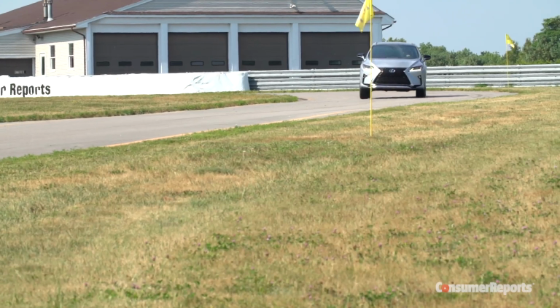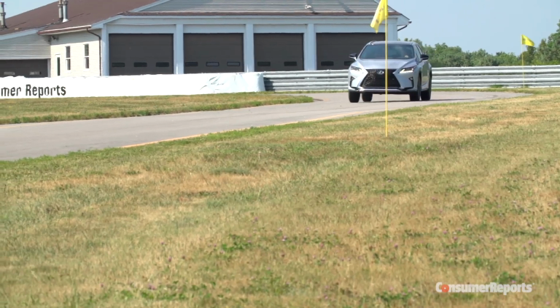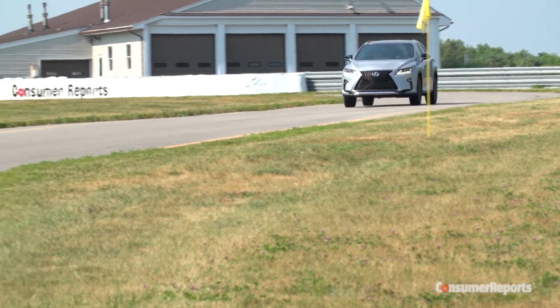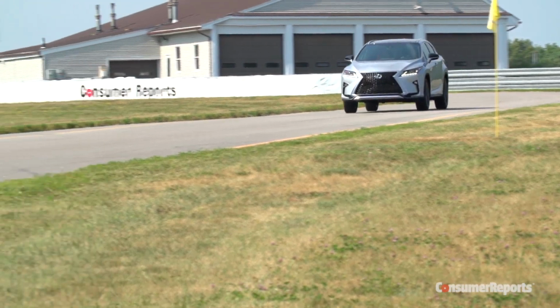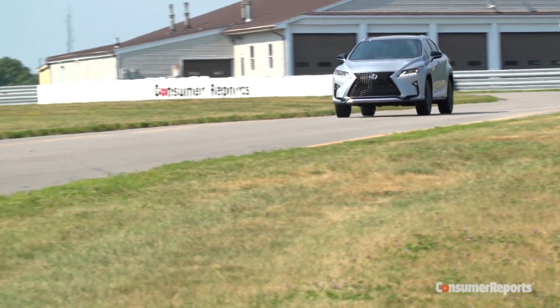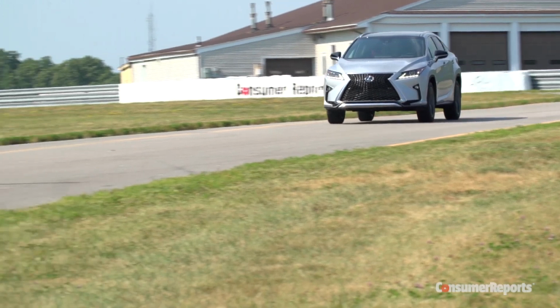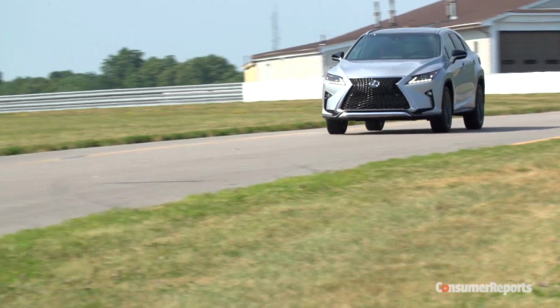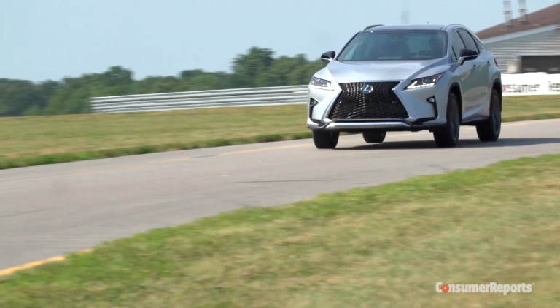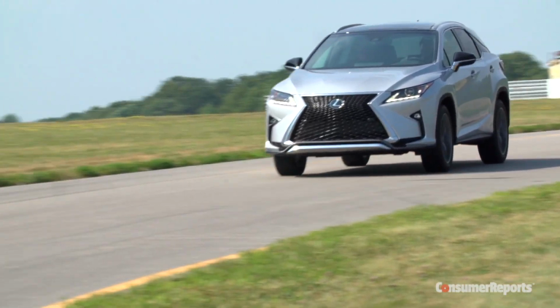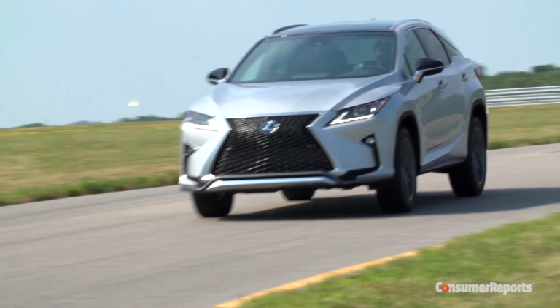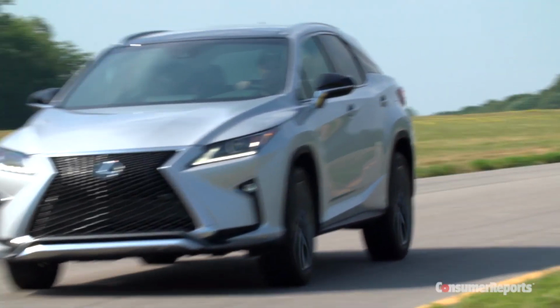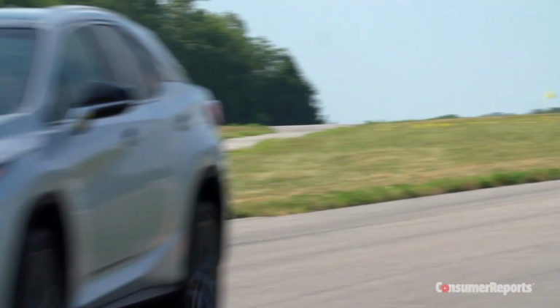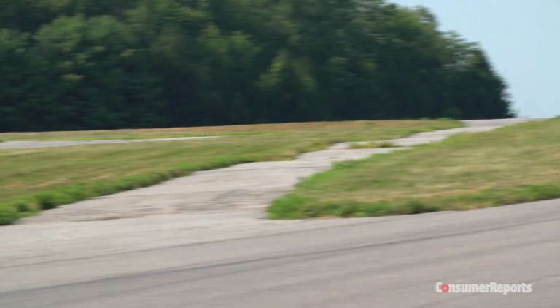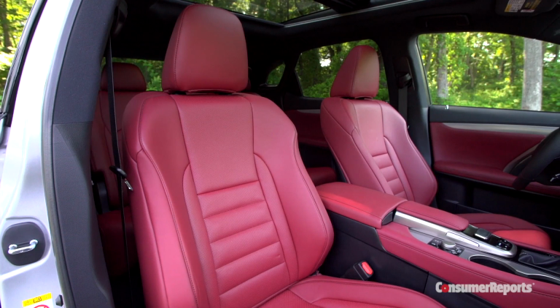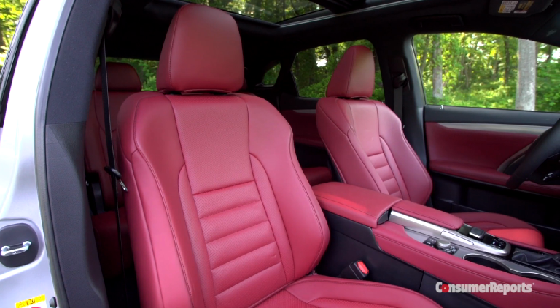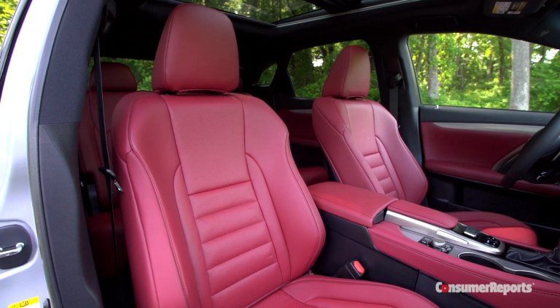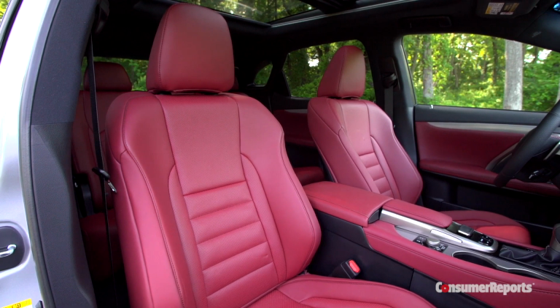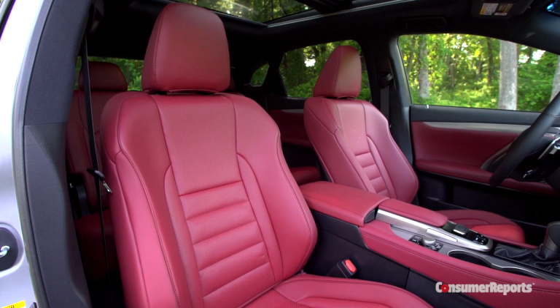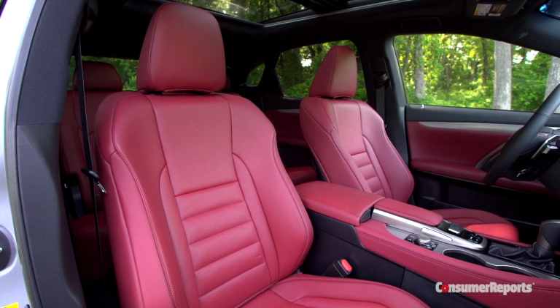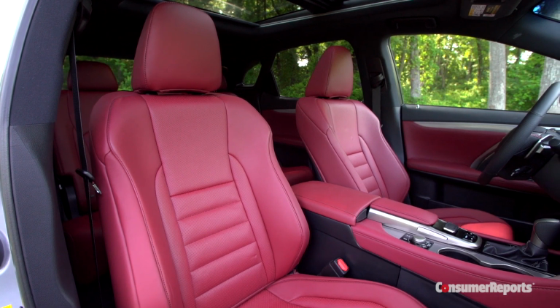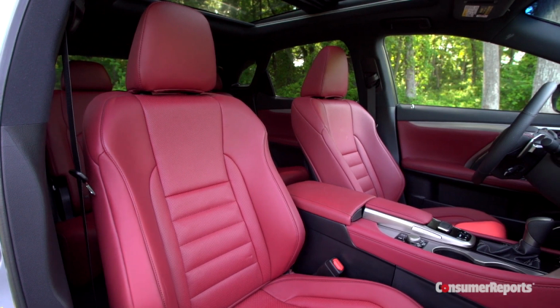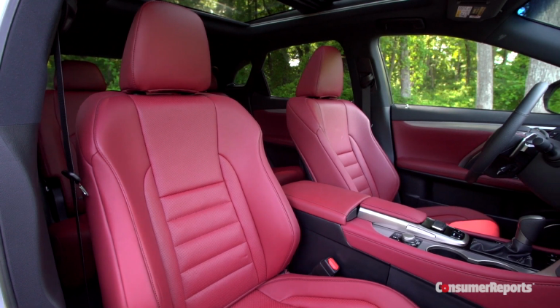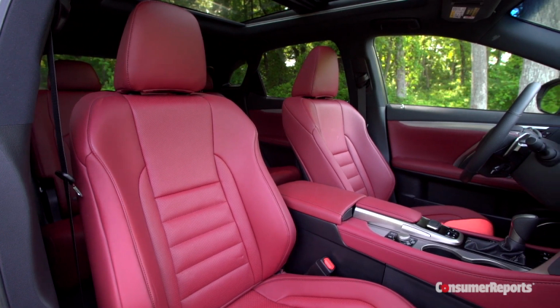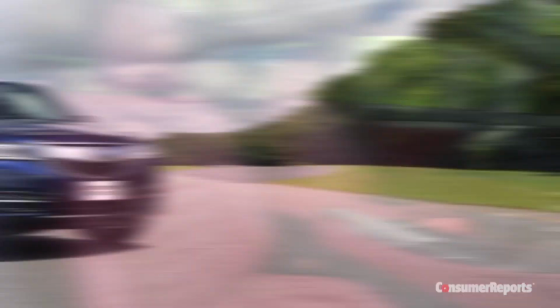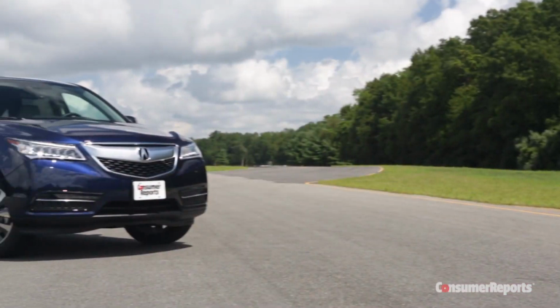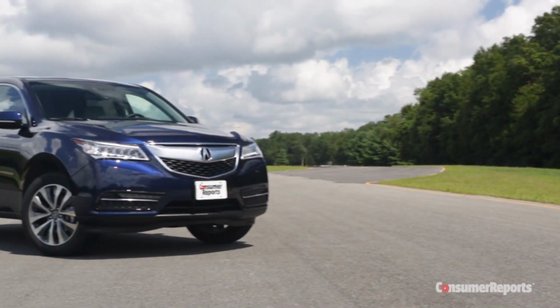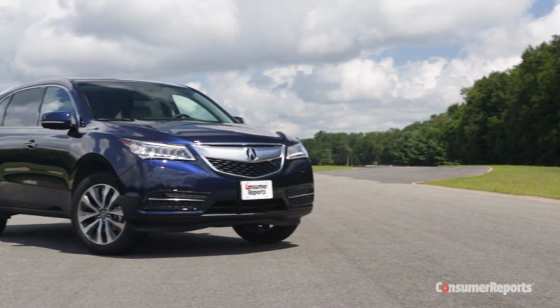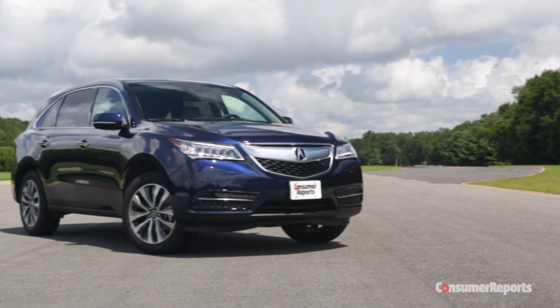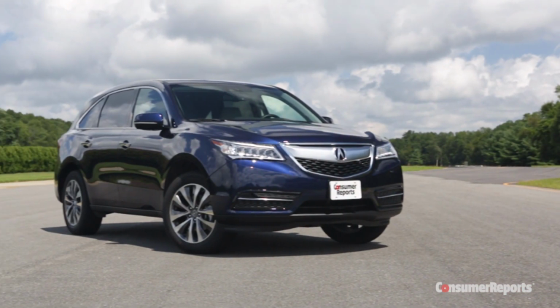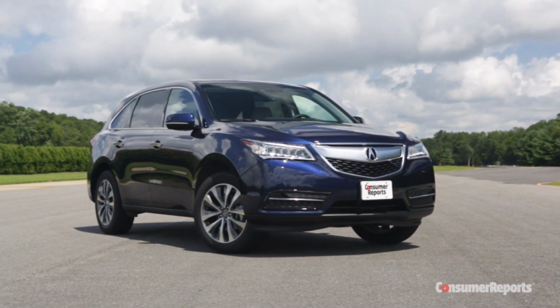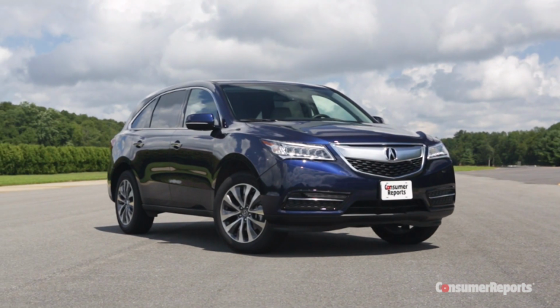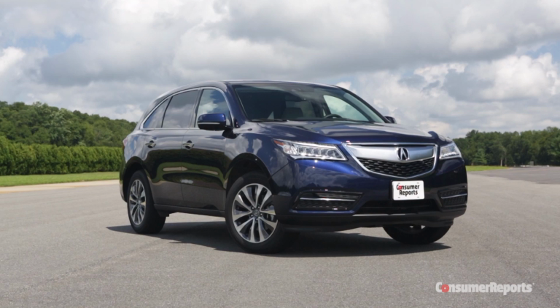Note also that Lexus still doesn't make a three-row crossover SUV — there are only two rows in the RX. If you need that third row in this price range, you're probably going to be shopping the similarly sized Acura MDX.